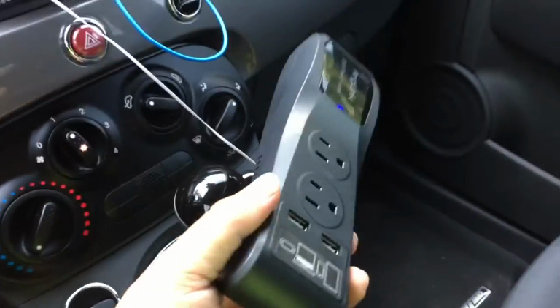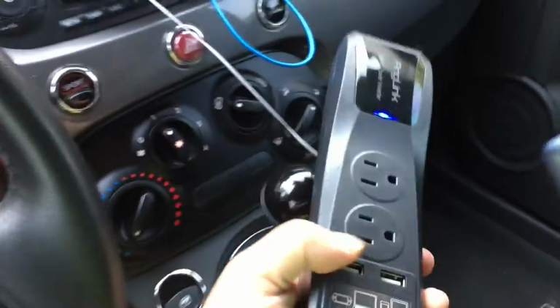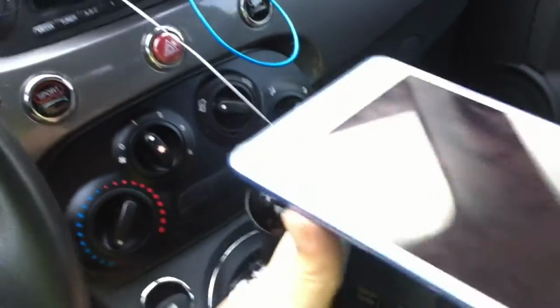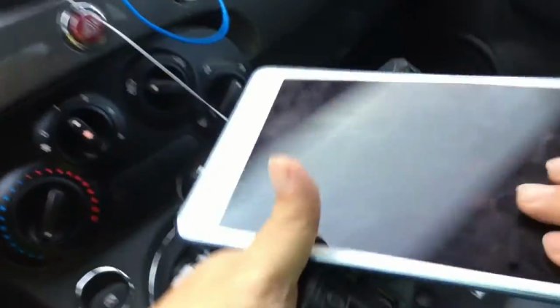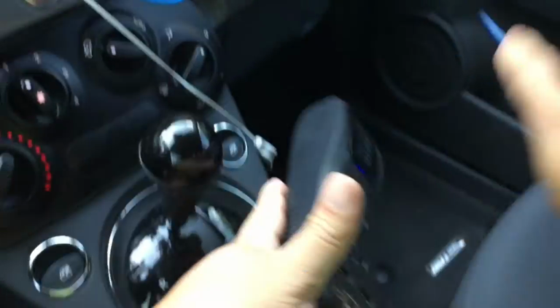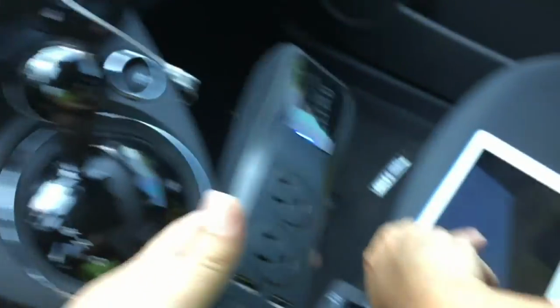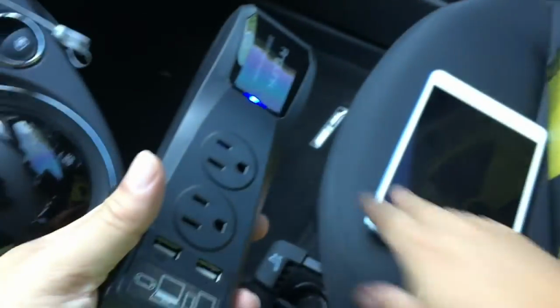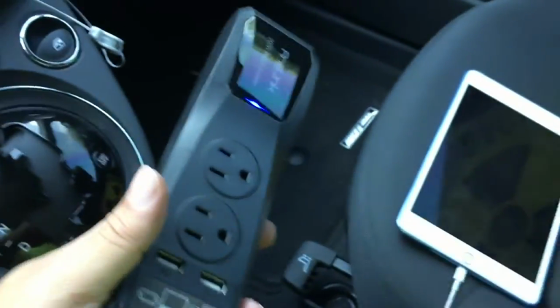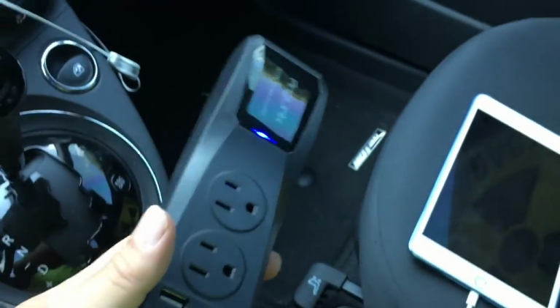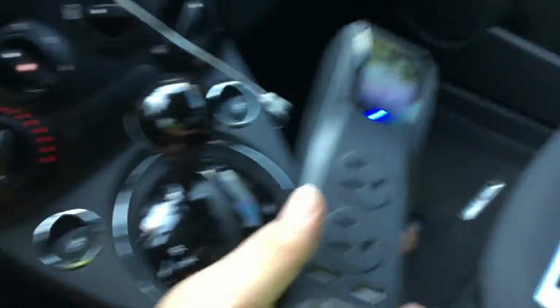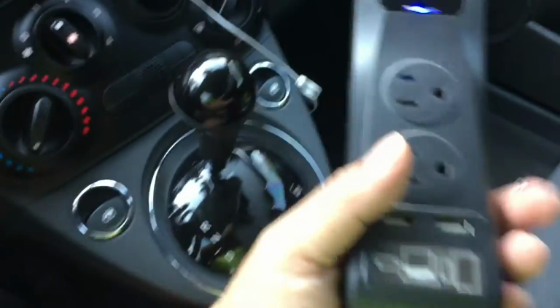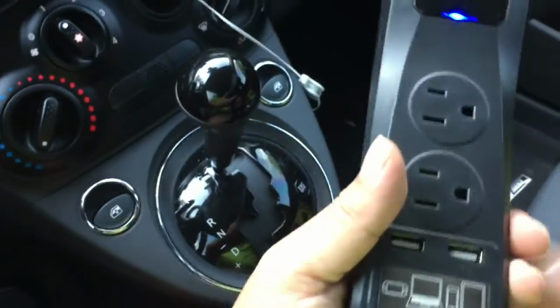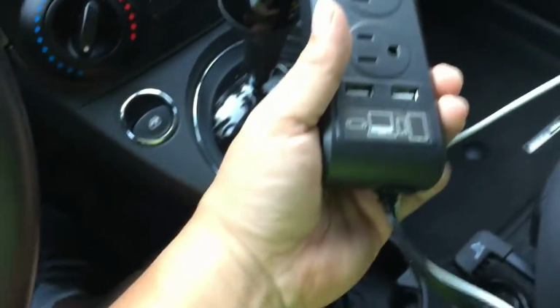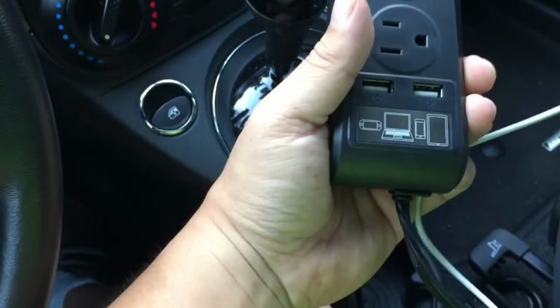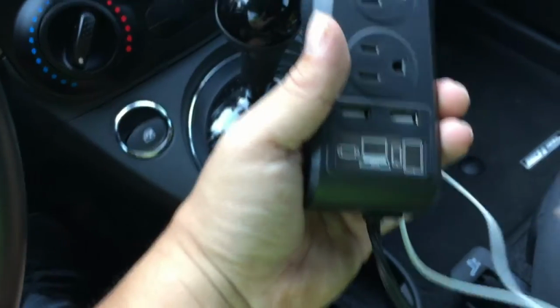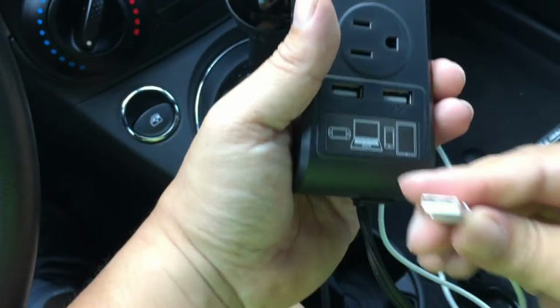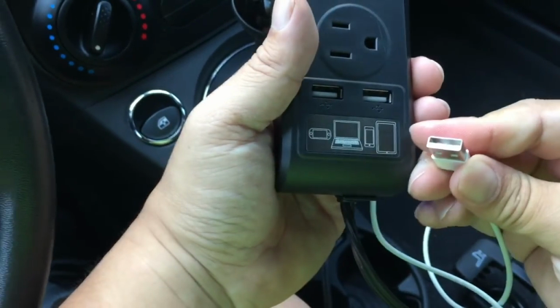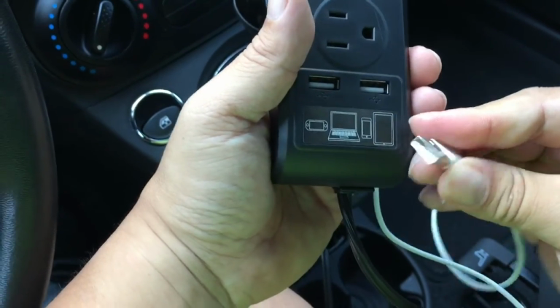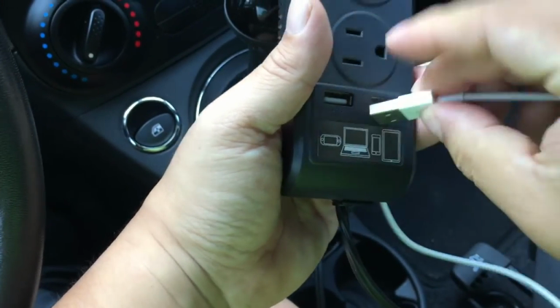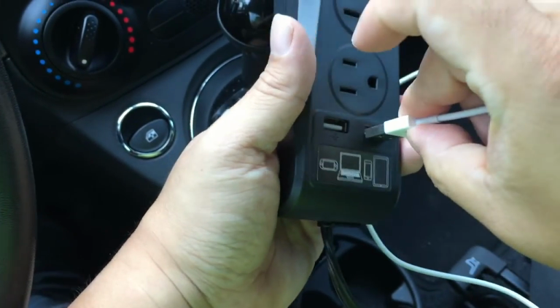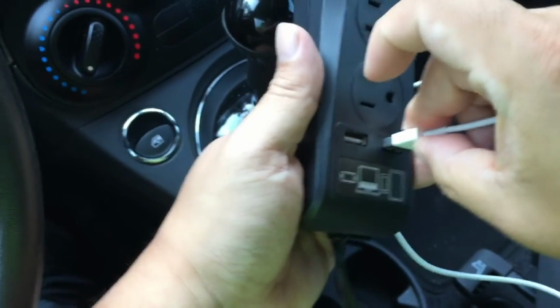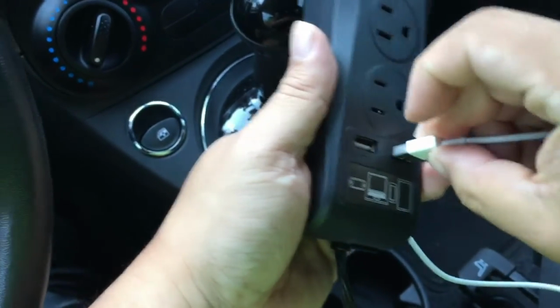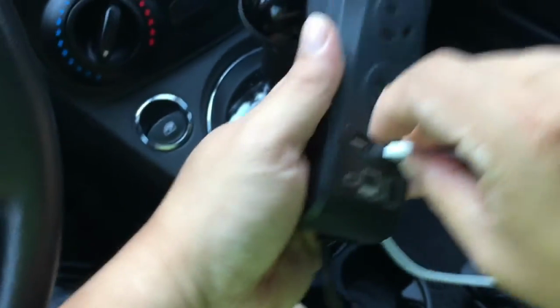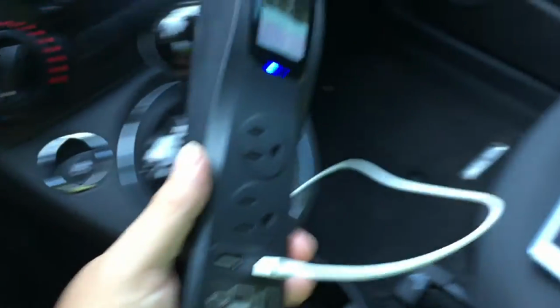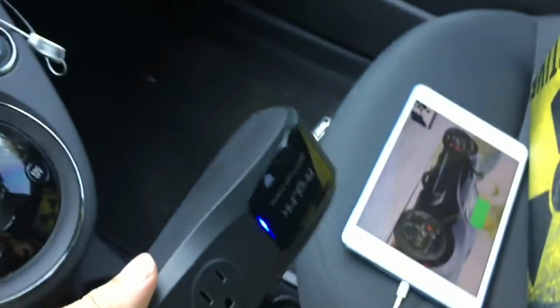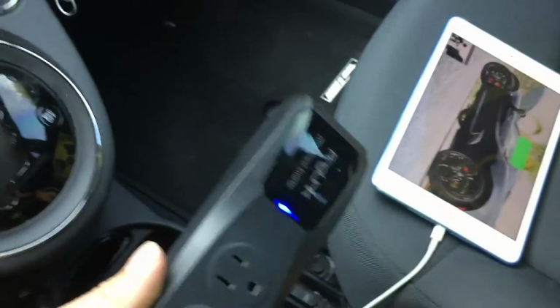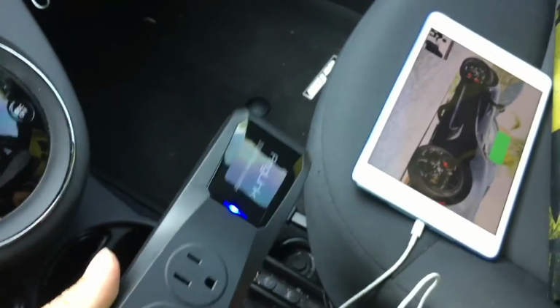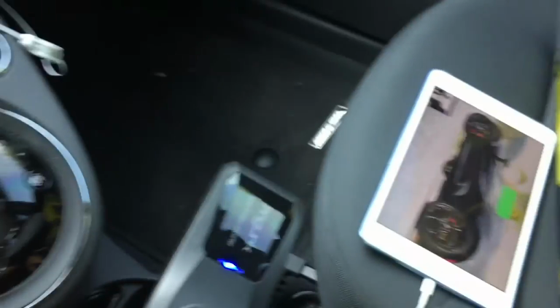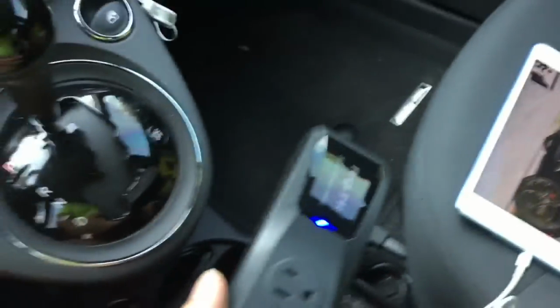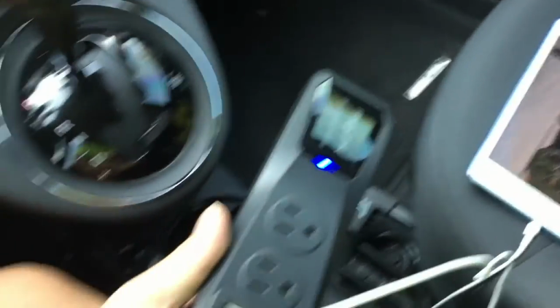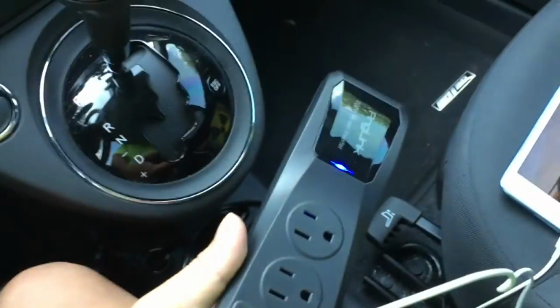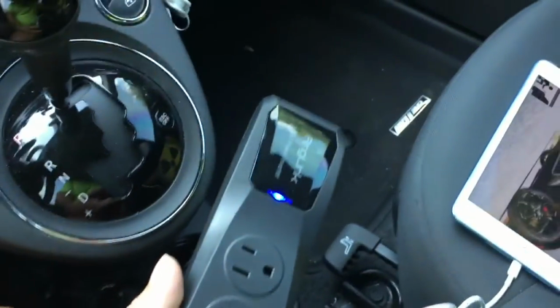I have an iPad mini right there and a cable. Let's go ahead and plug it in. And boom — charges, no problem!